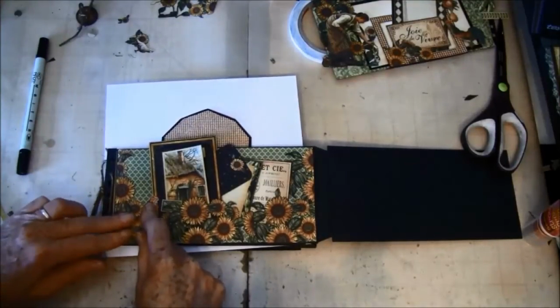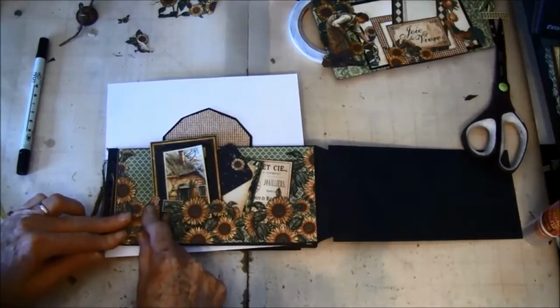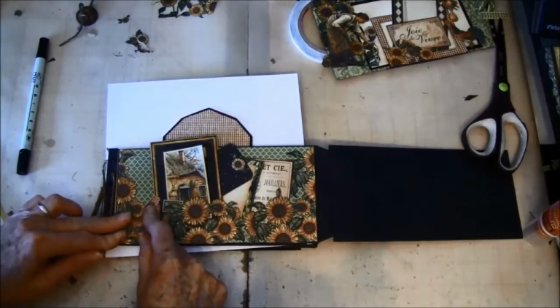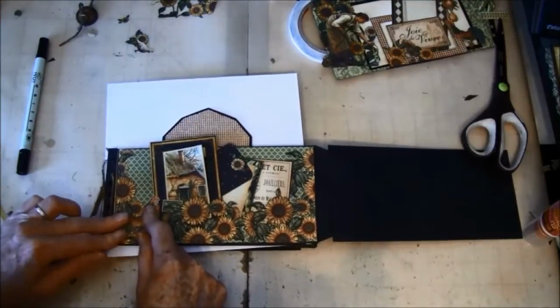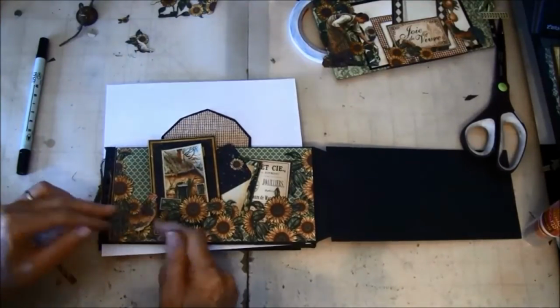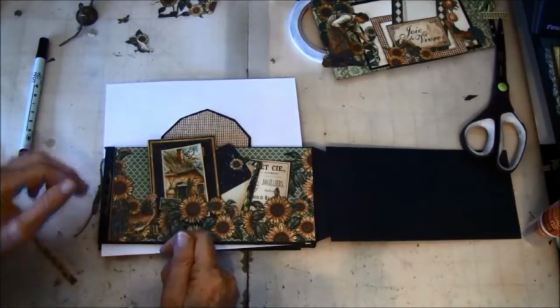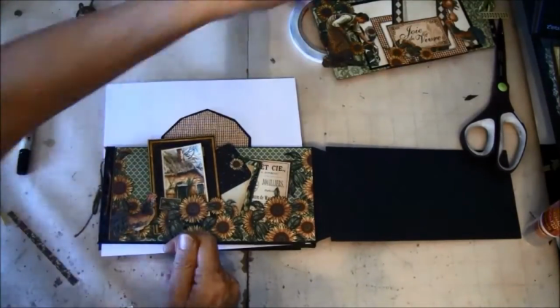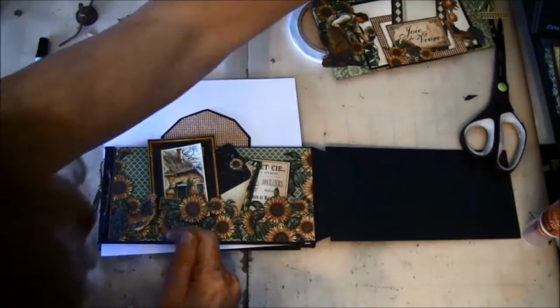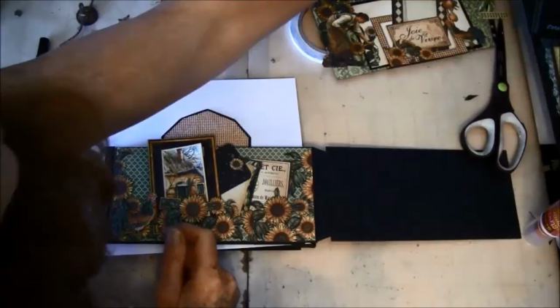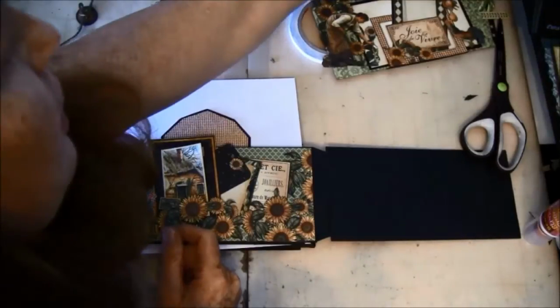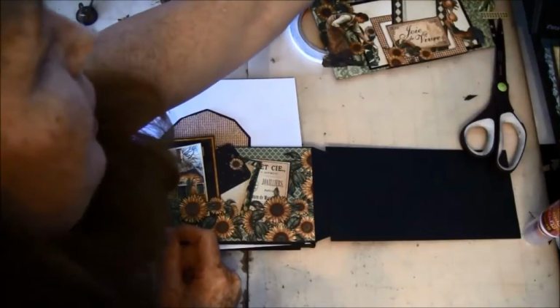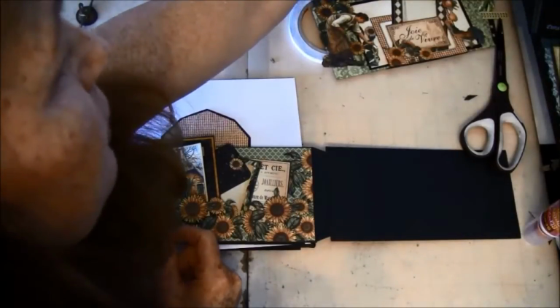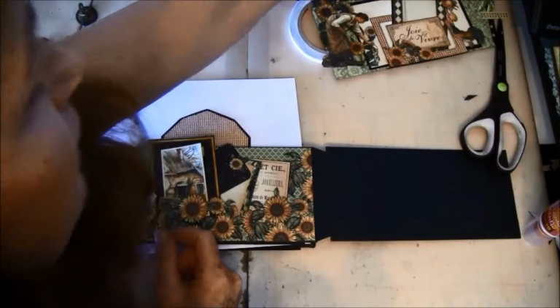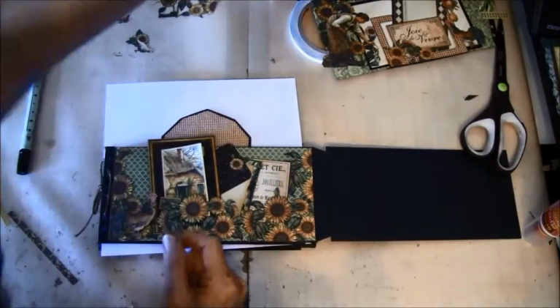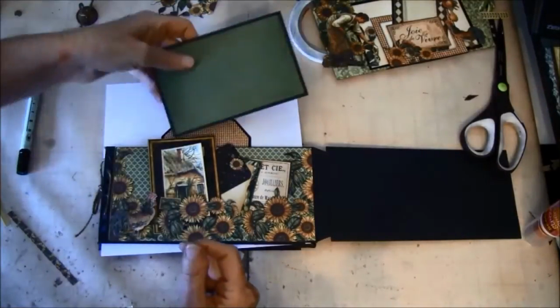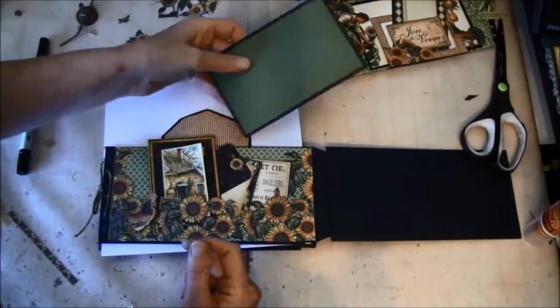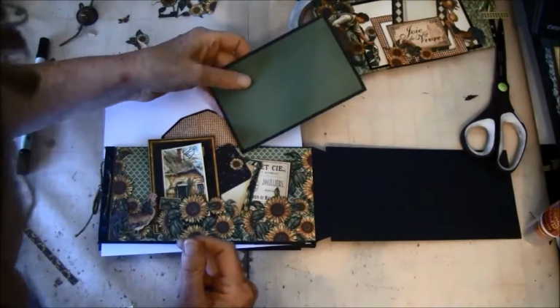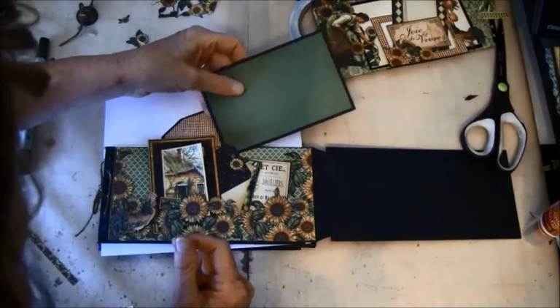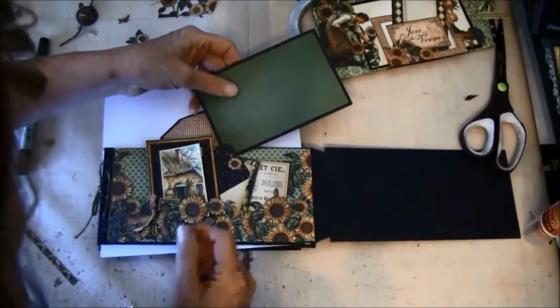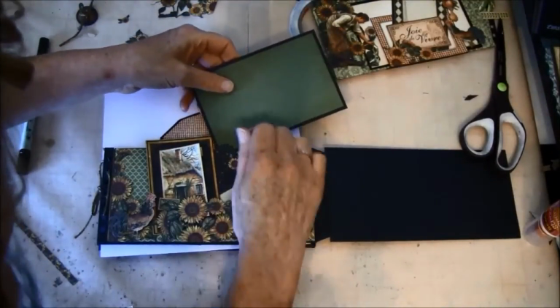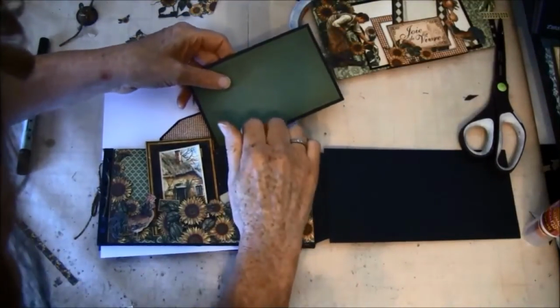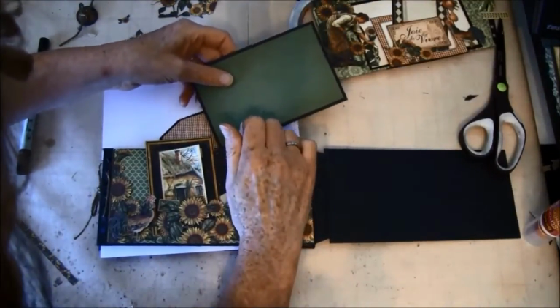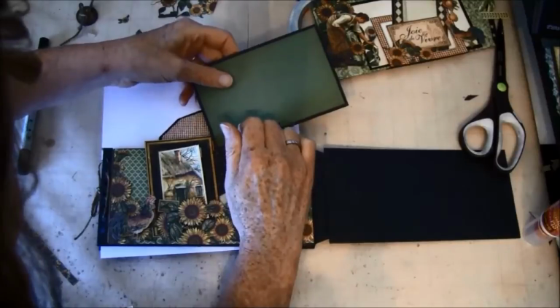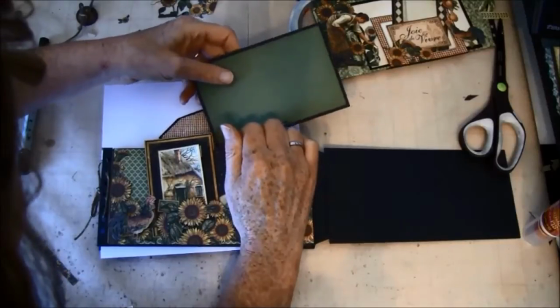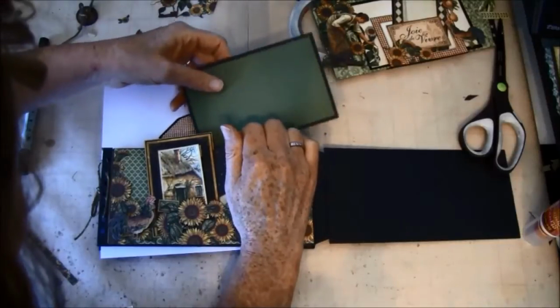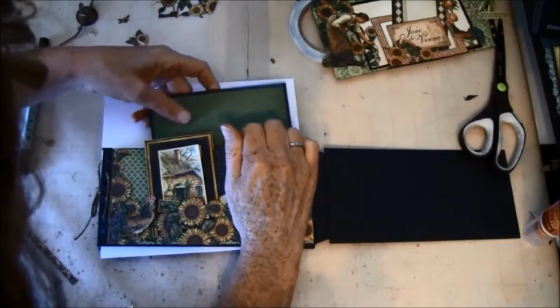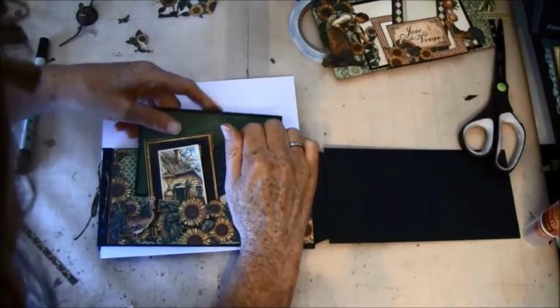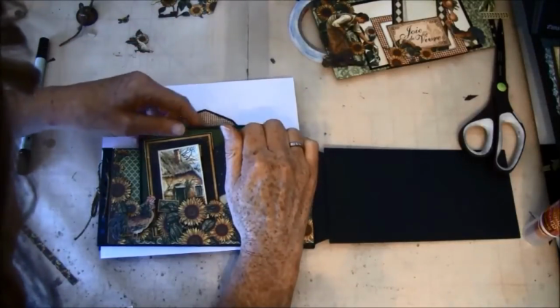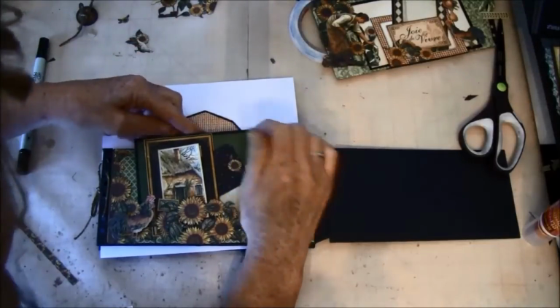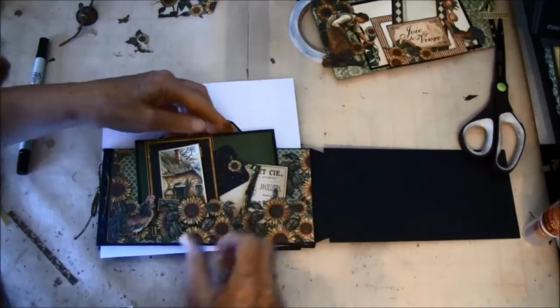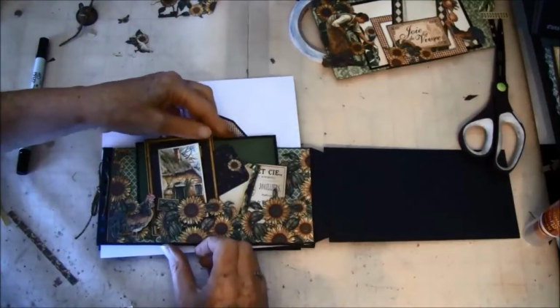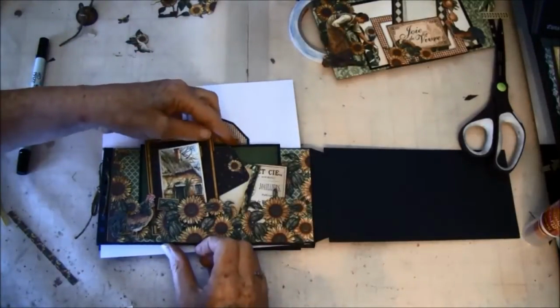You can also put in a tag here if you like. I have one I haven't used yet so maybe I'll use that one. It will be a lot of room for photos here.